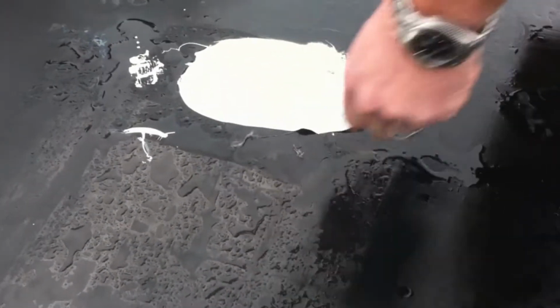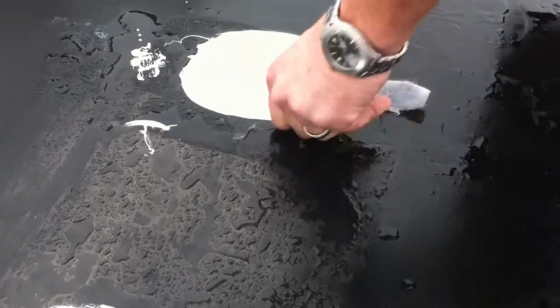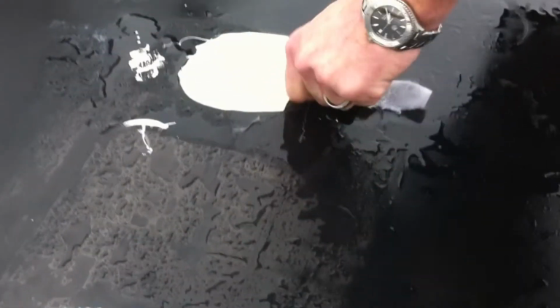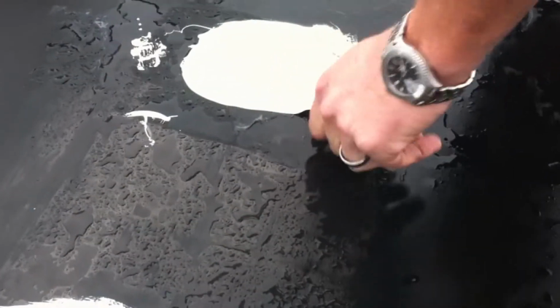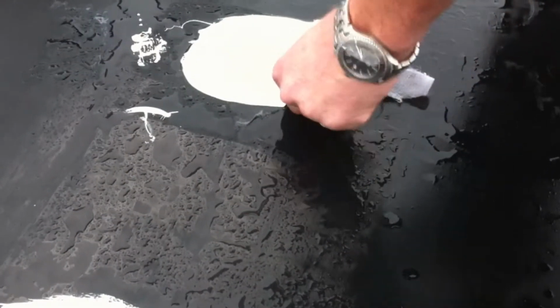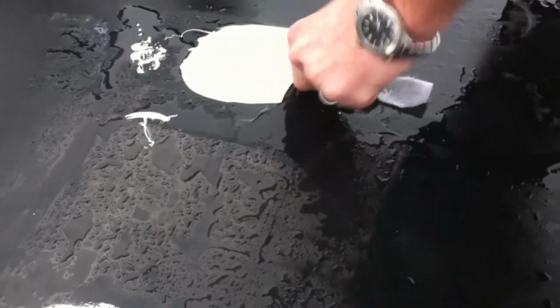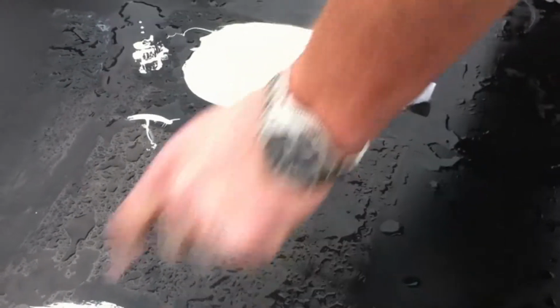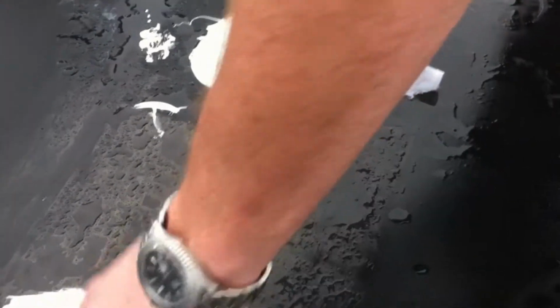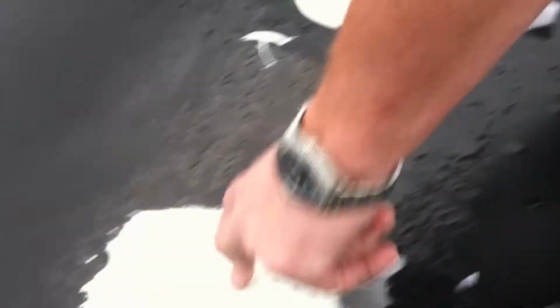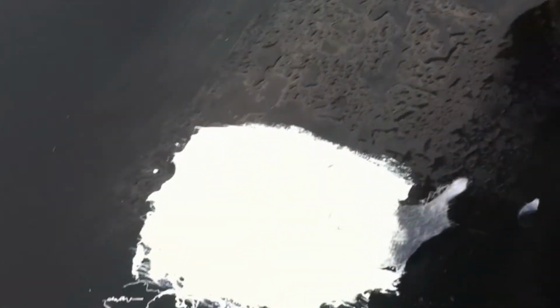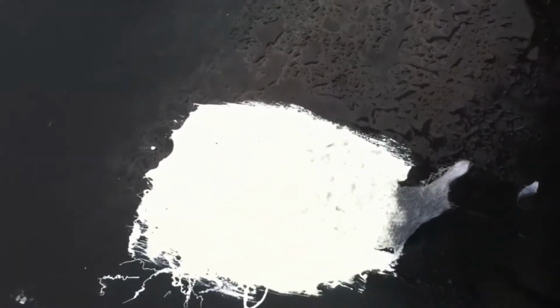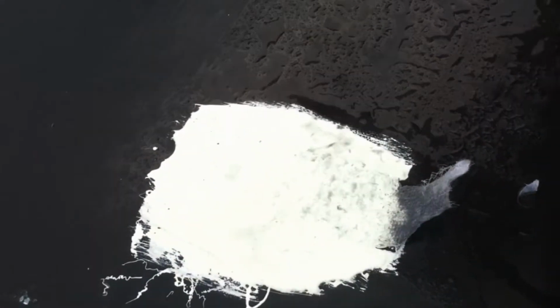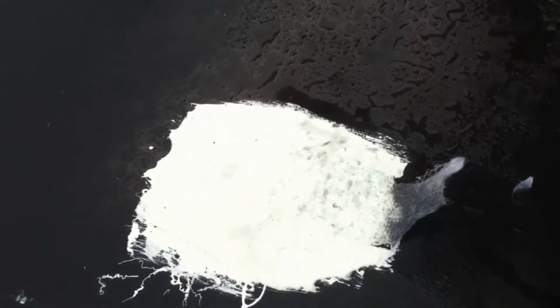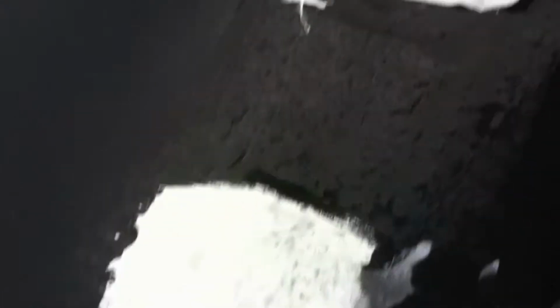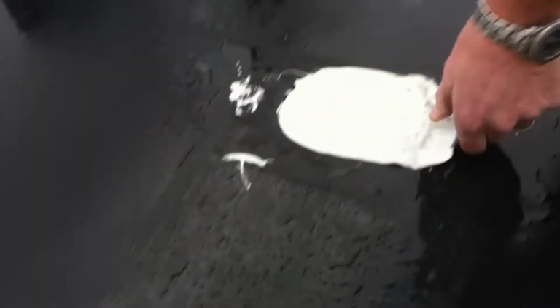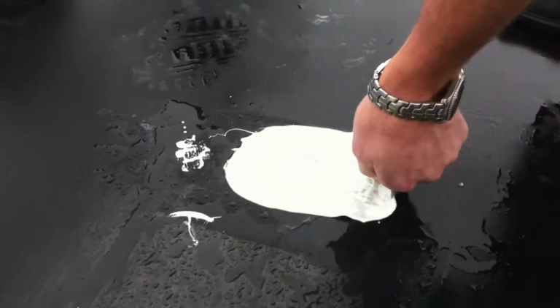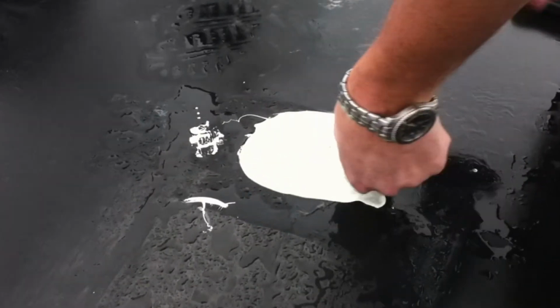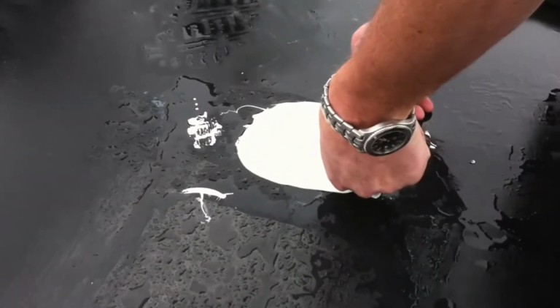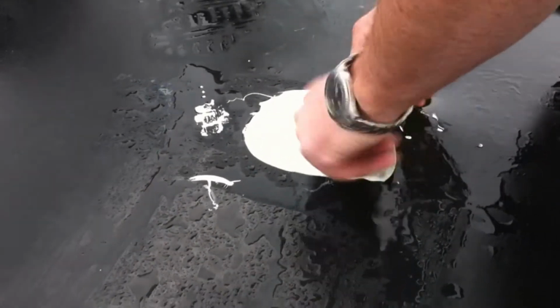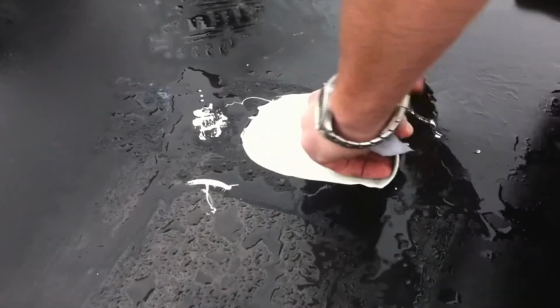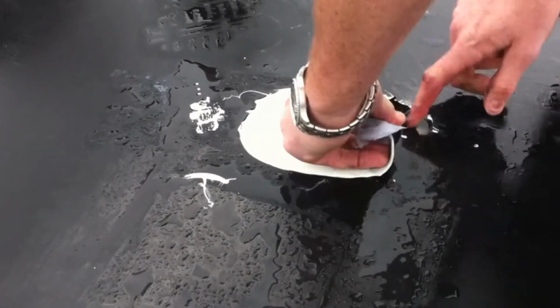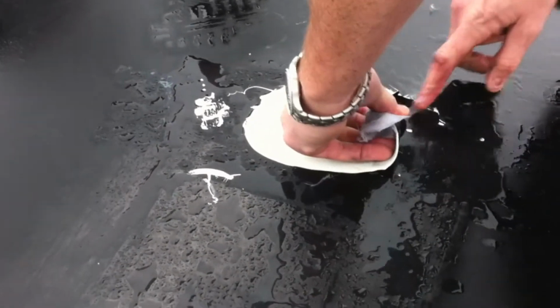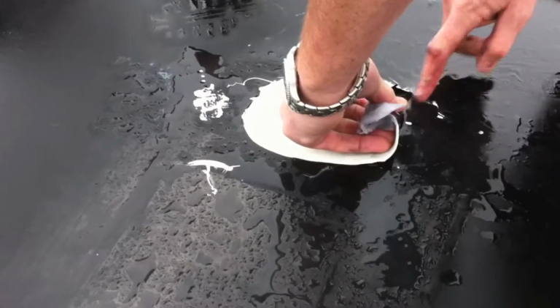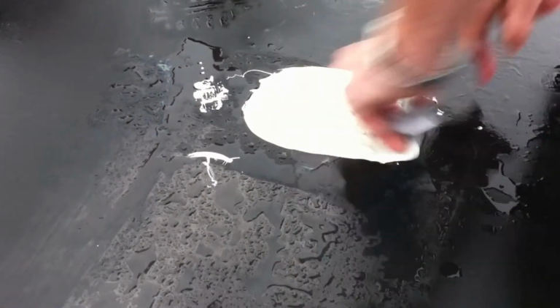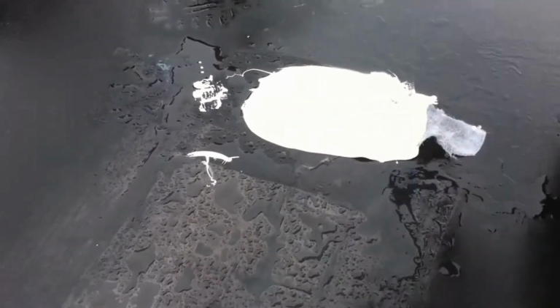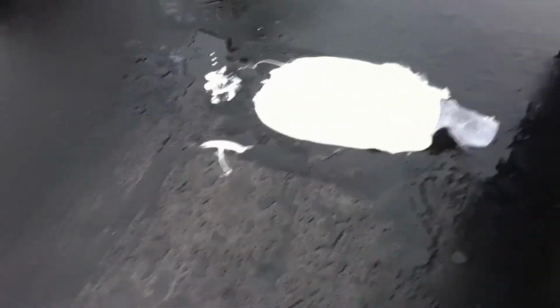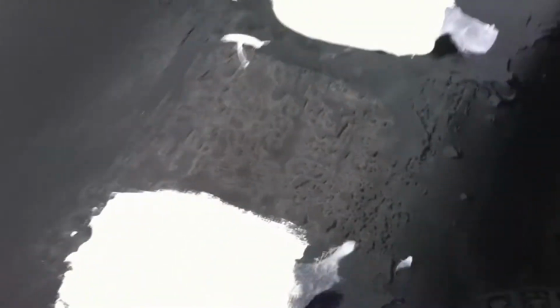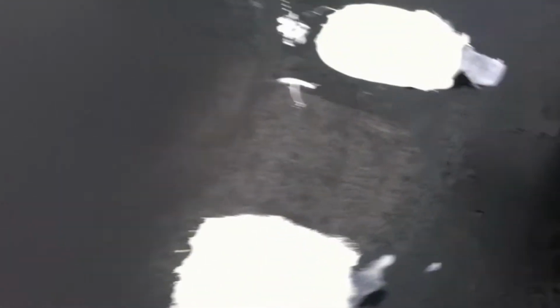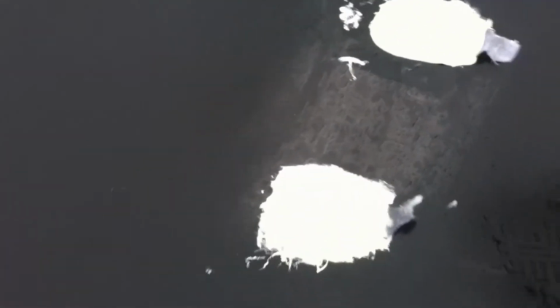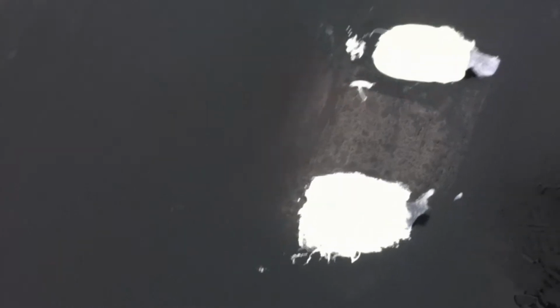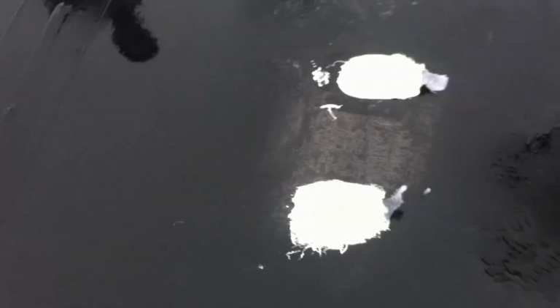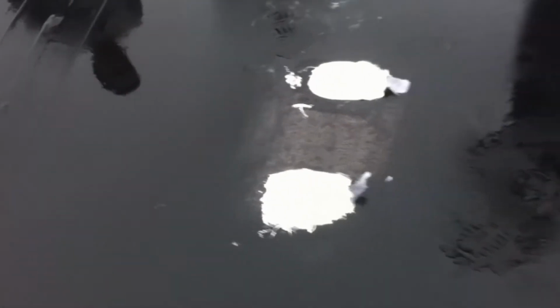That one's not stuck as good. Without the Primer 1 is better, but it pulled the rubber apart right here. That's pretty wild.